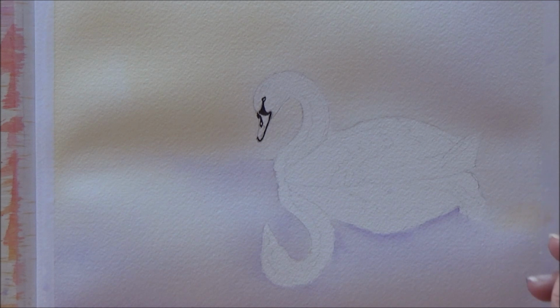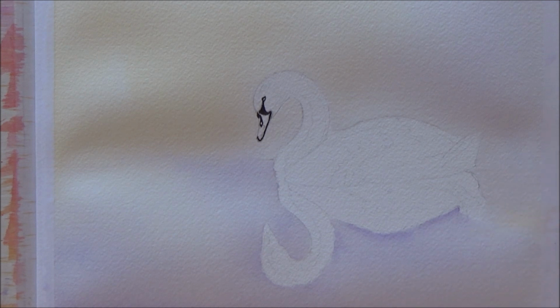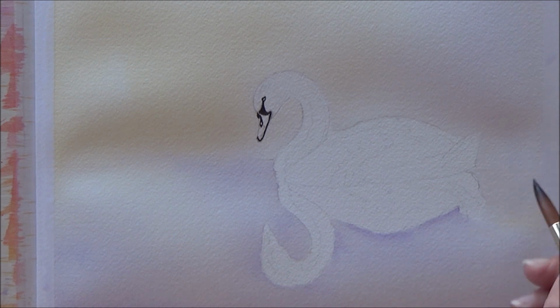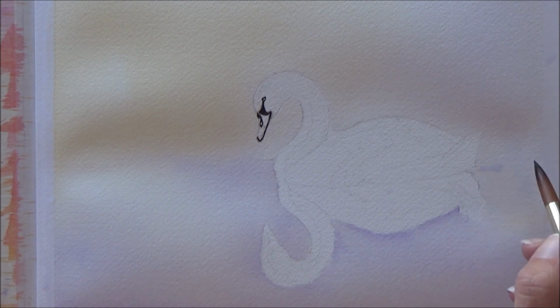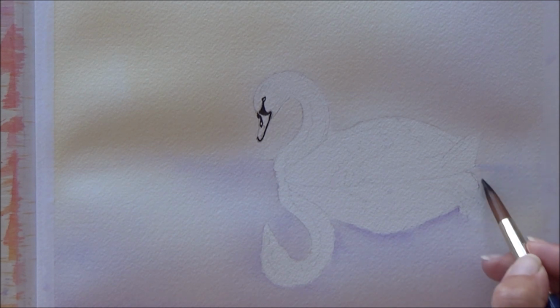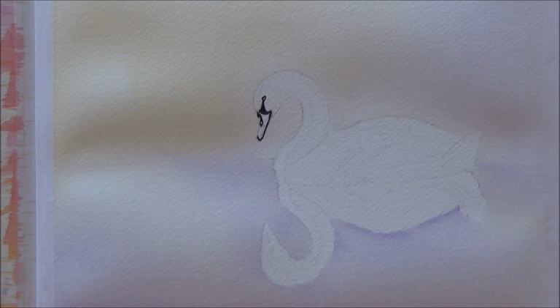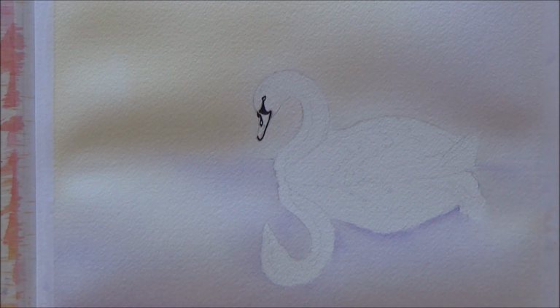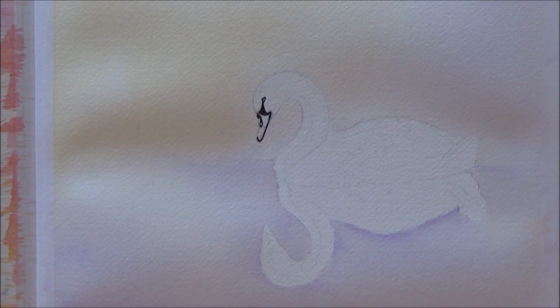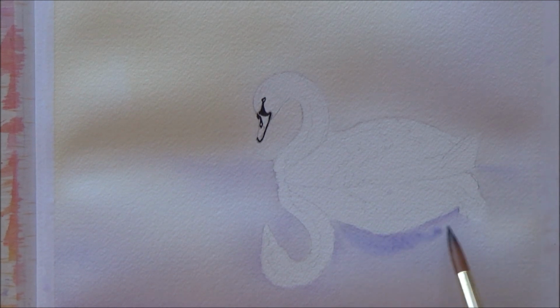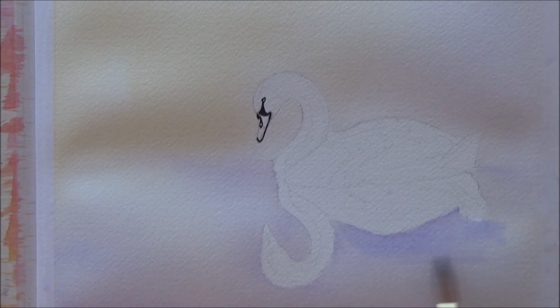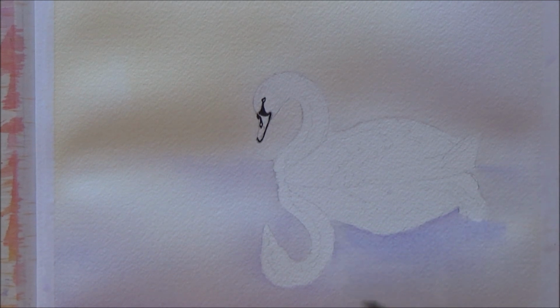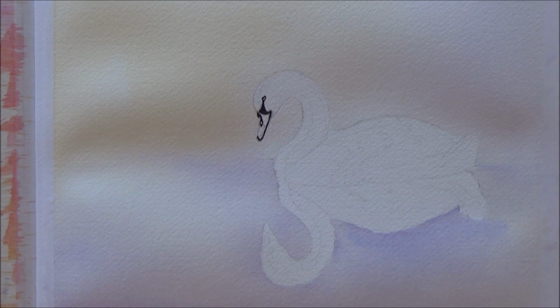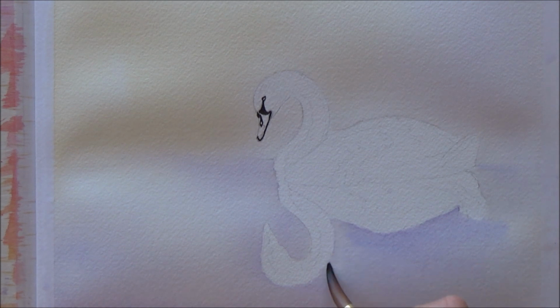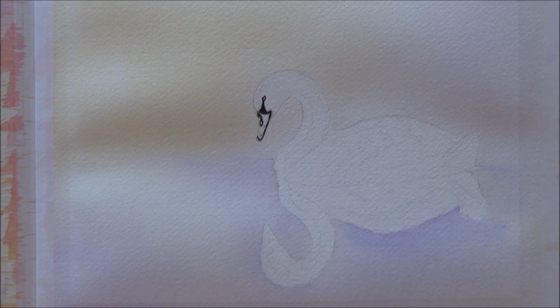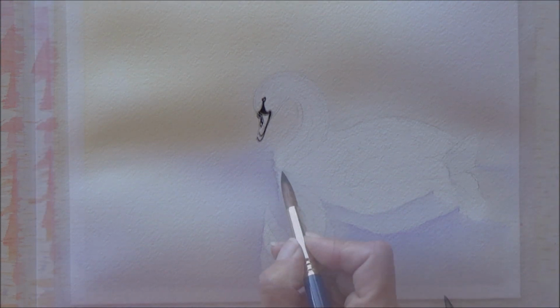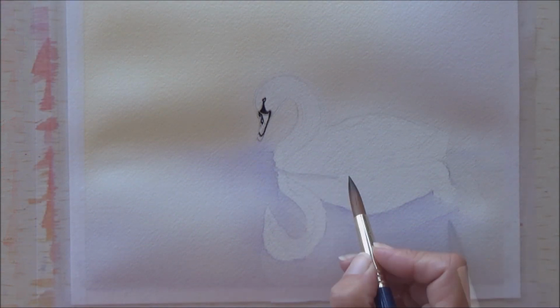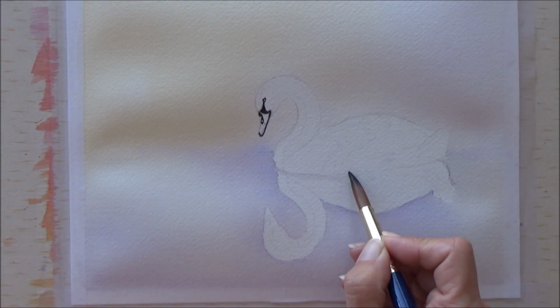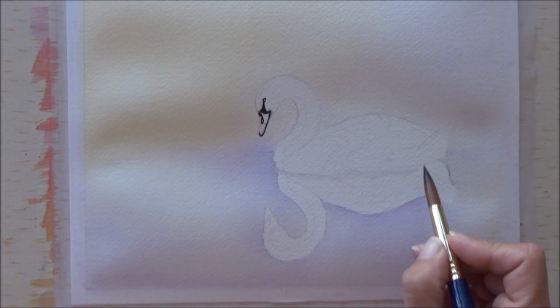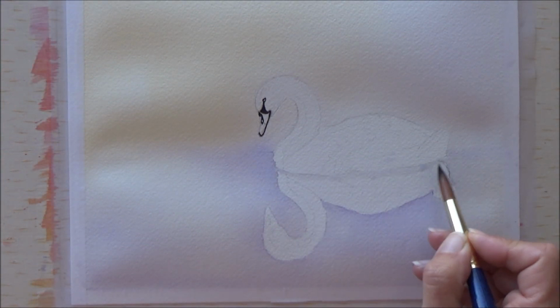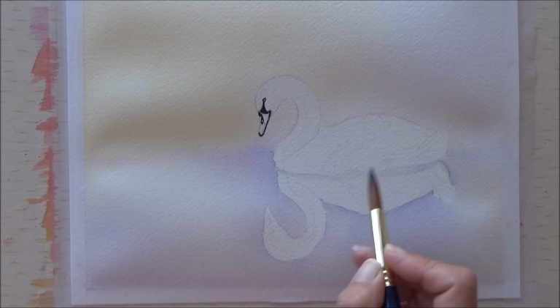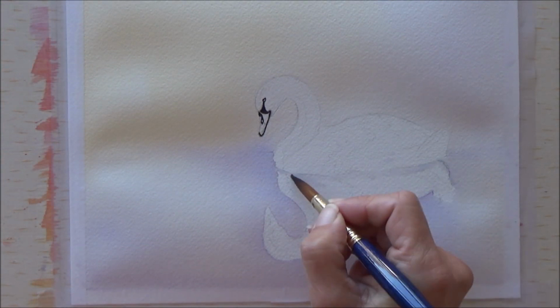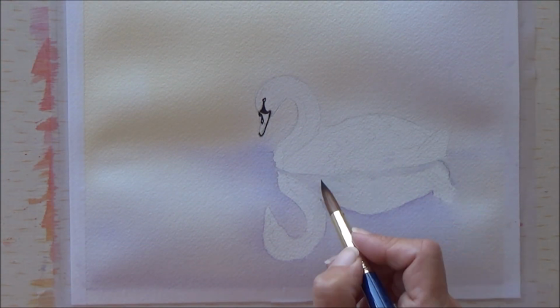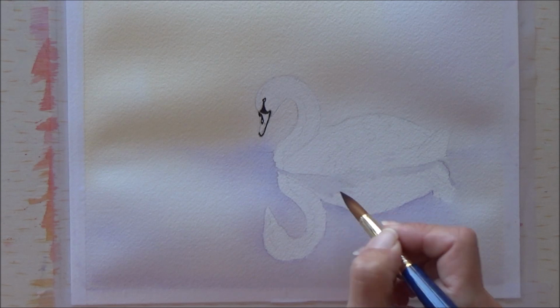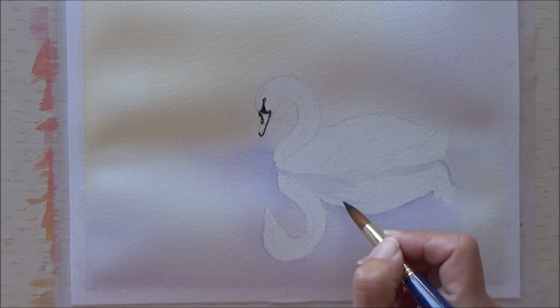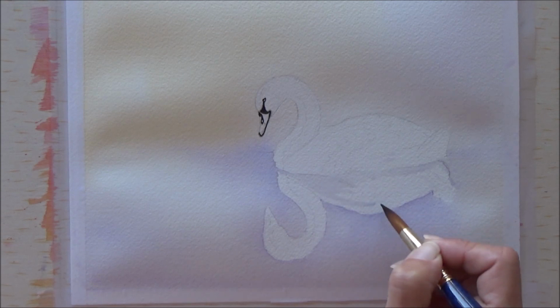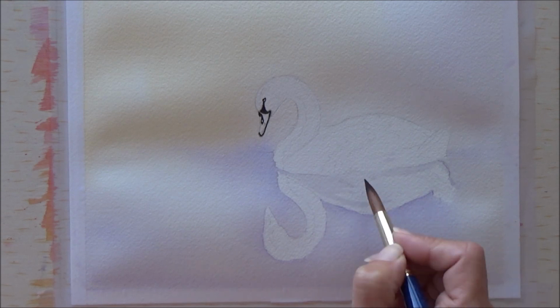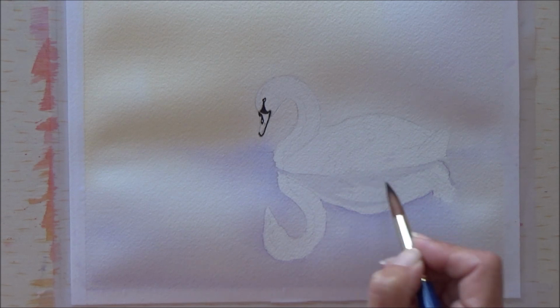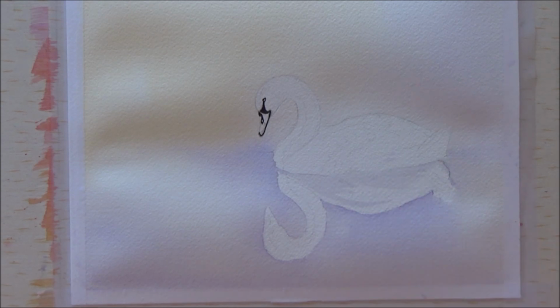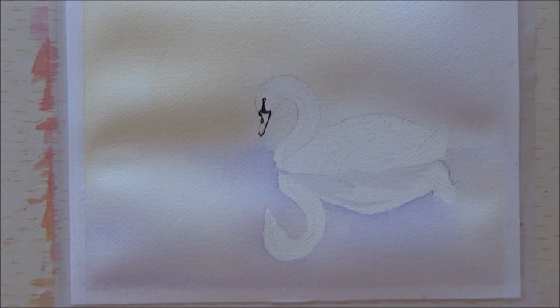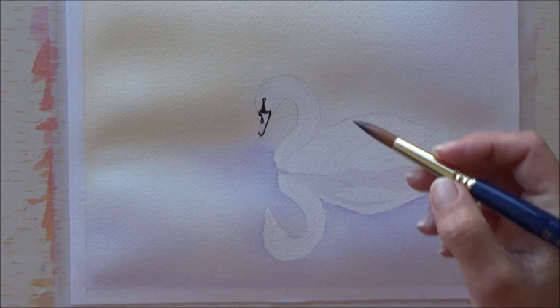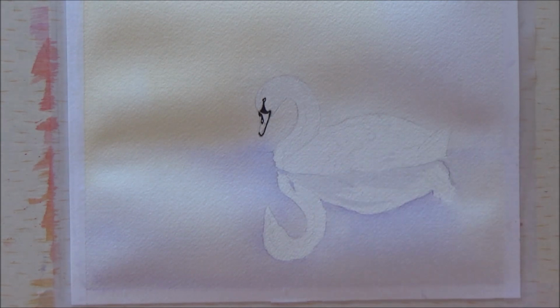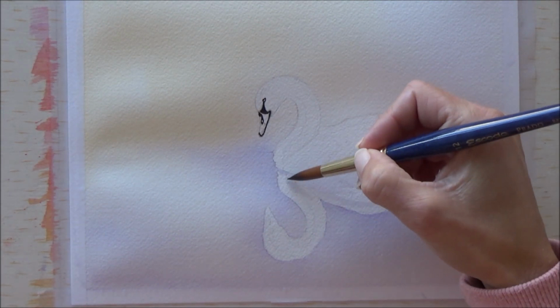I was quite pleased with how the colors laid down. I was also conscious after yesterday's video that I added a little bit more color and diluted it less, because I remembered from yesterday that the colors do tend to dry lighter.